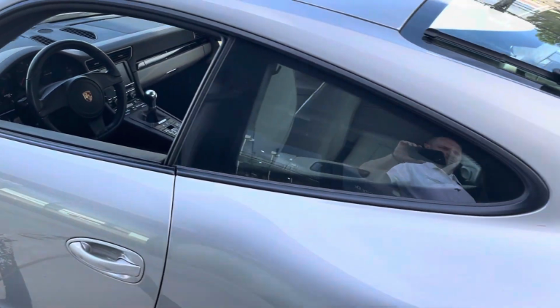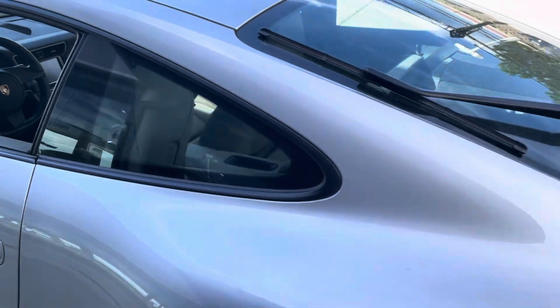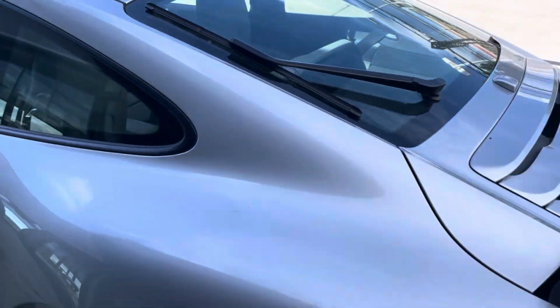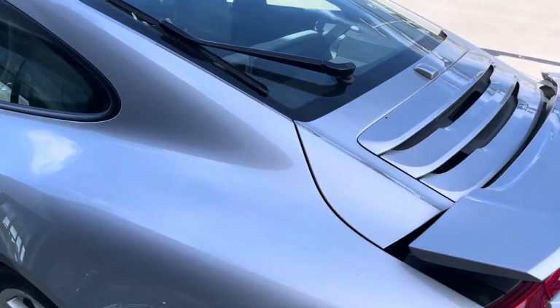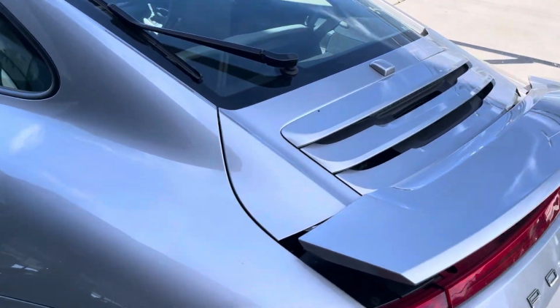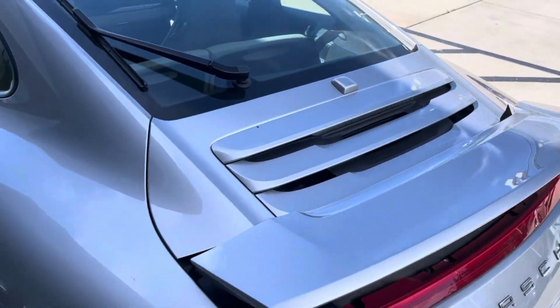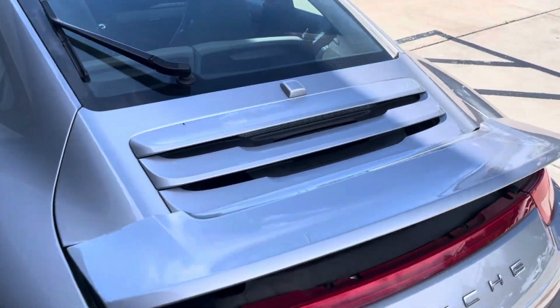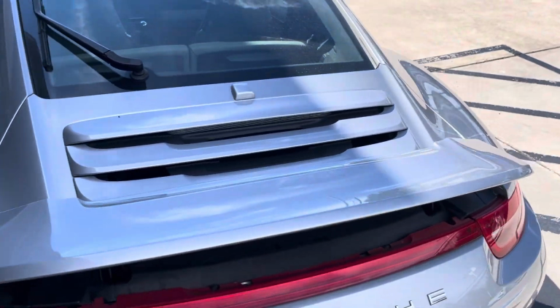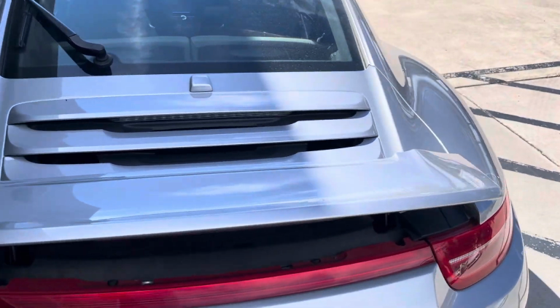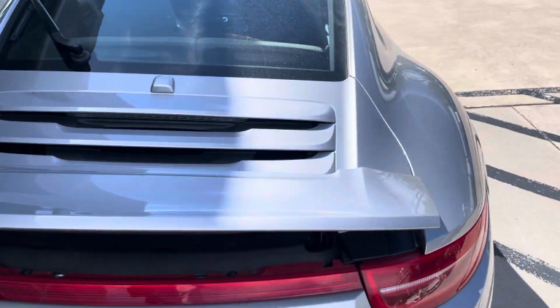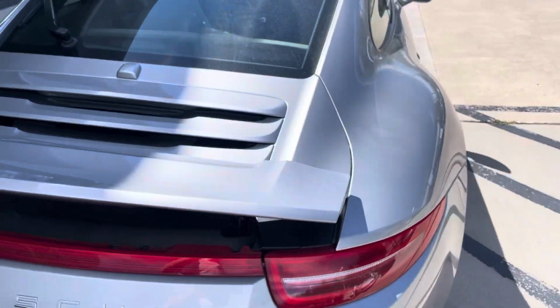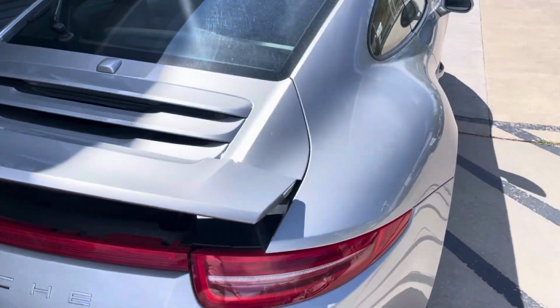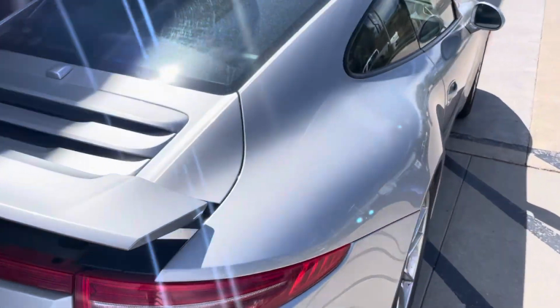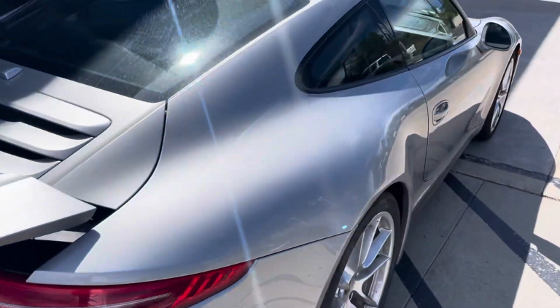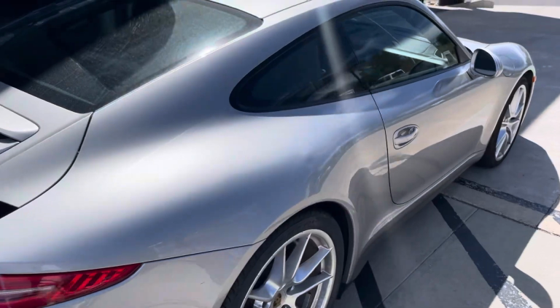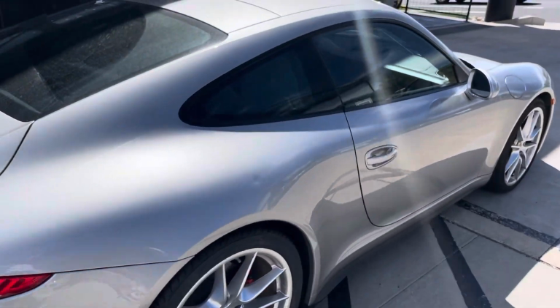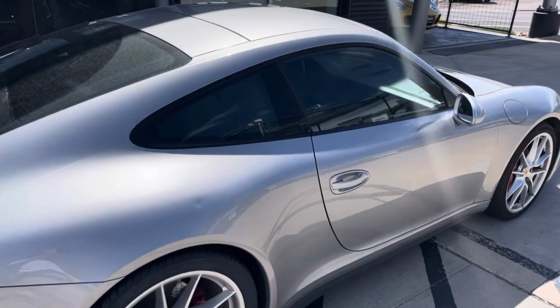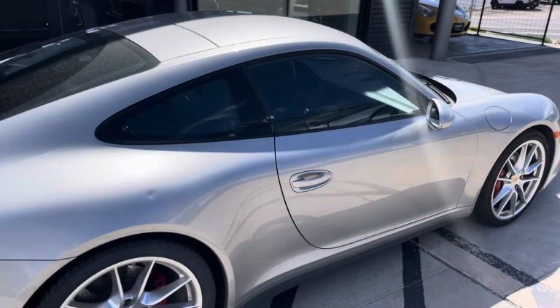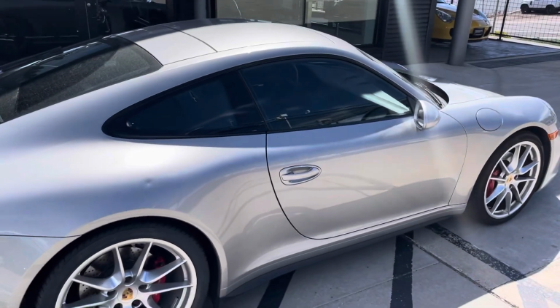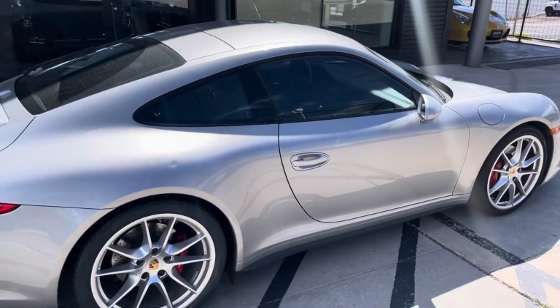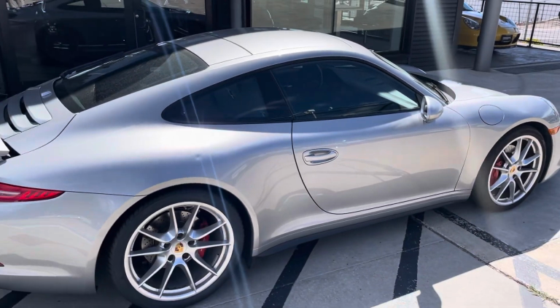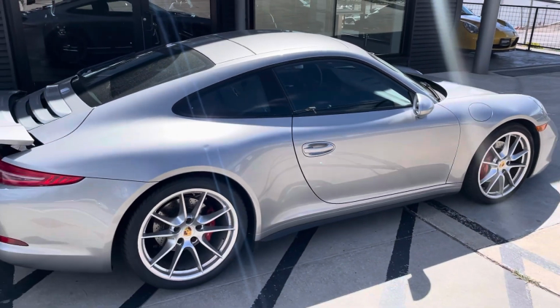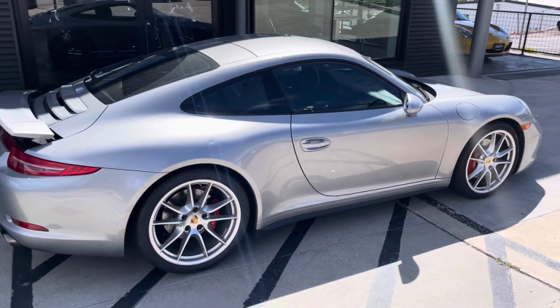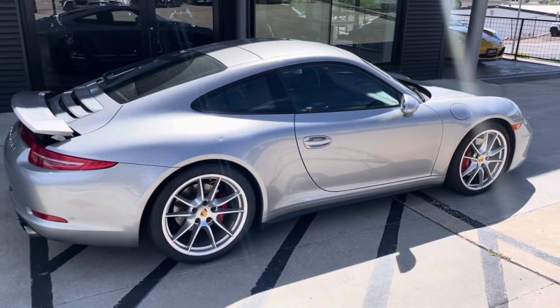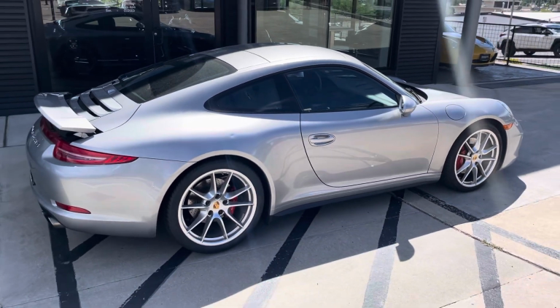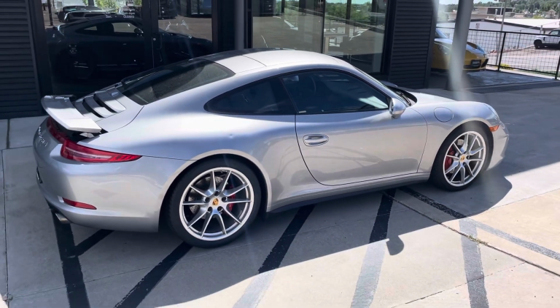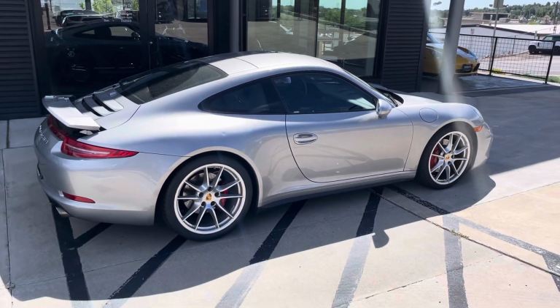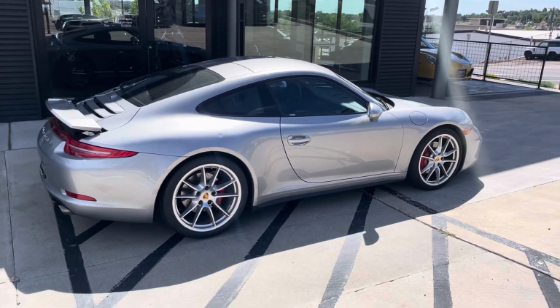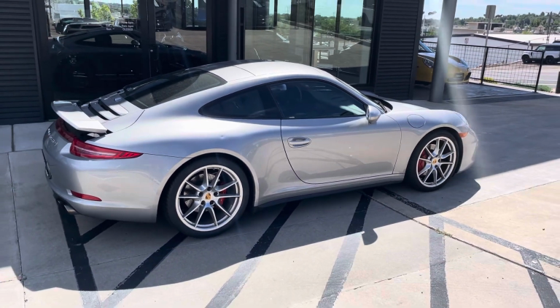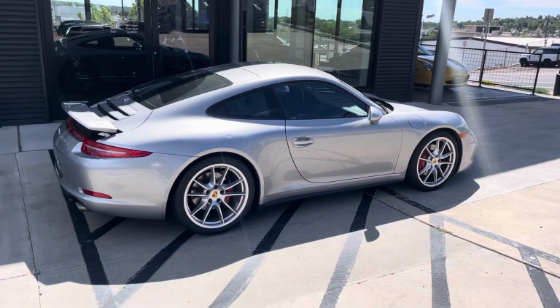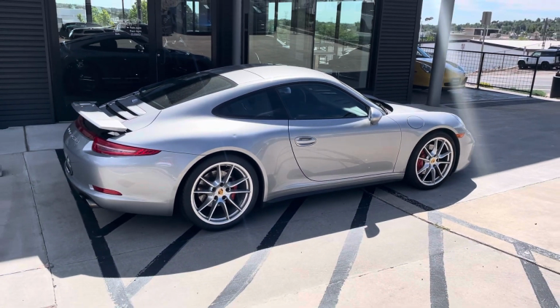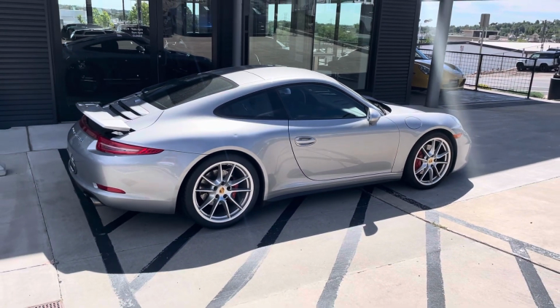That's a pretty sweet car — I don't know, I'd put it in my garage, that's for sure. Hopefully that helps describe the car a little bit better. I look forward to talking to you soon.